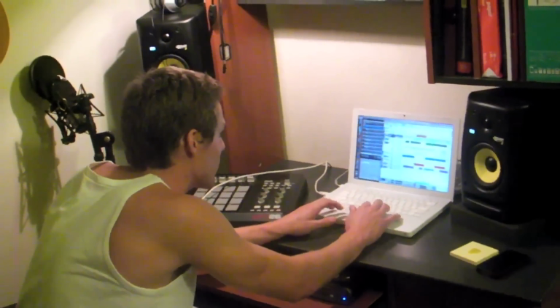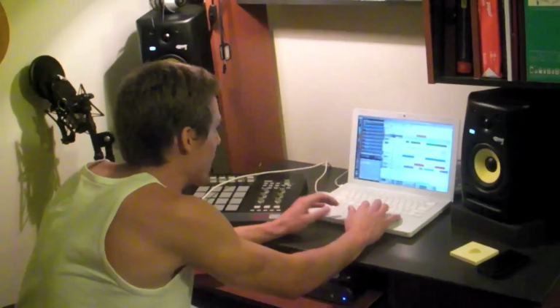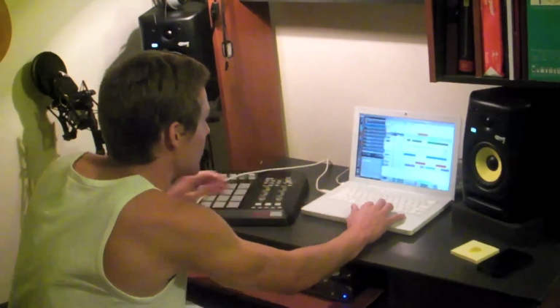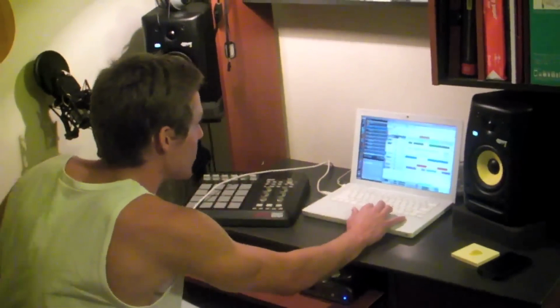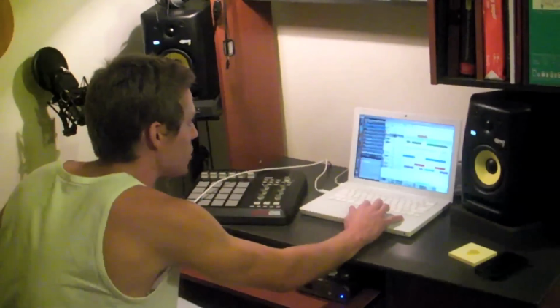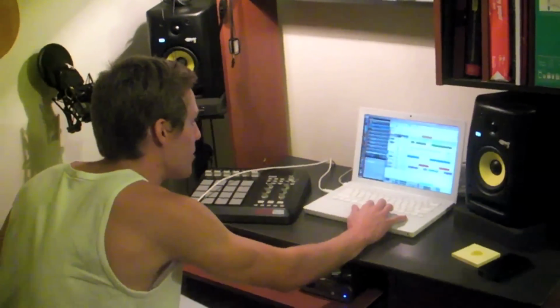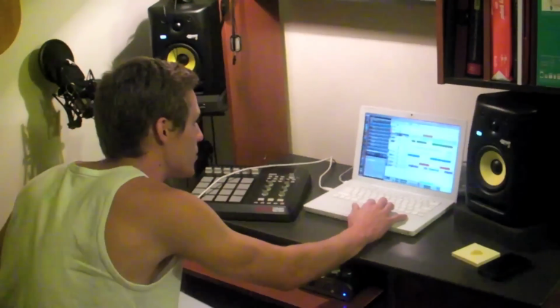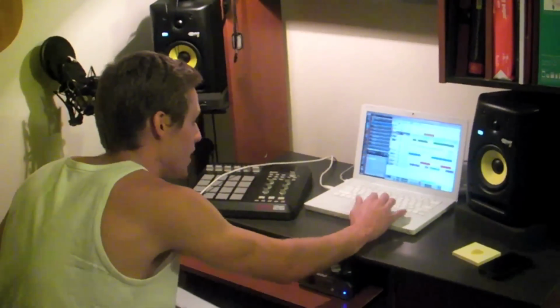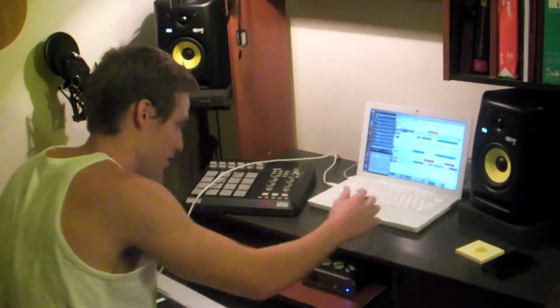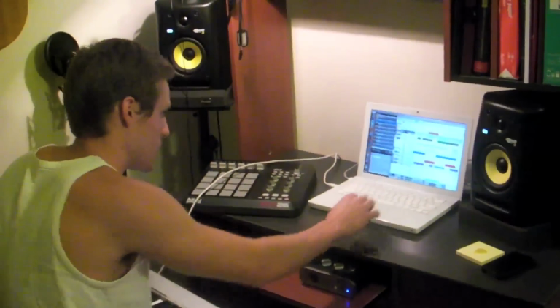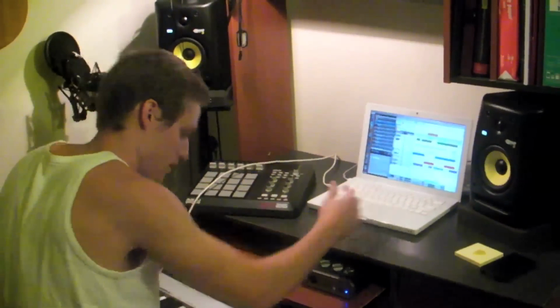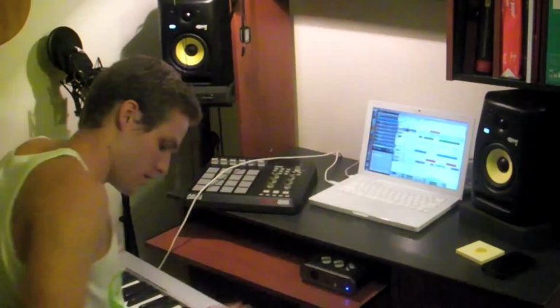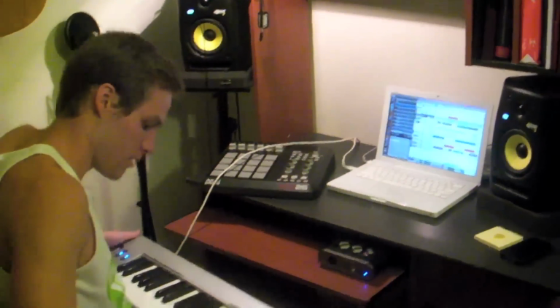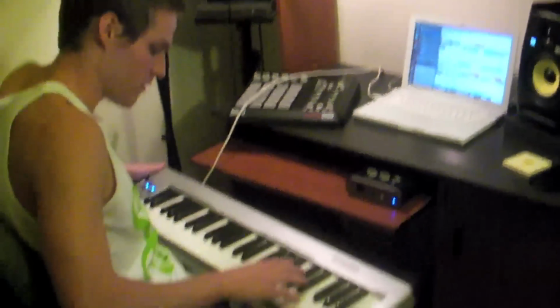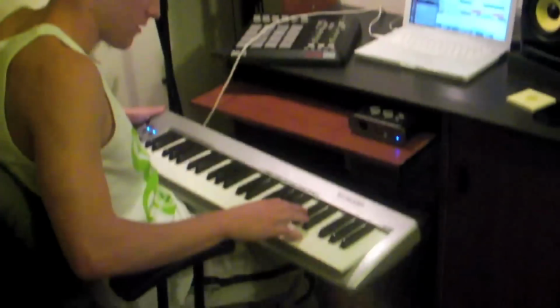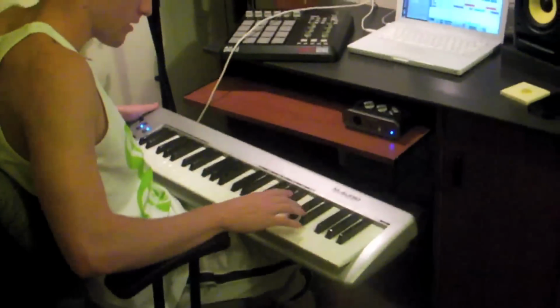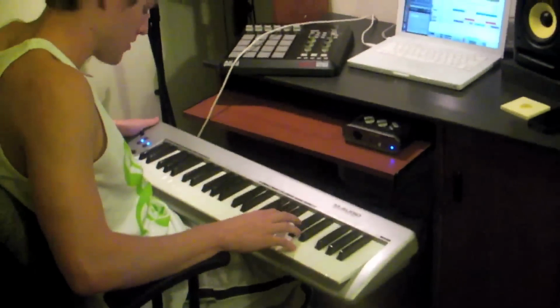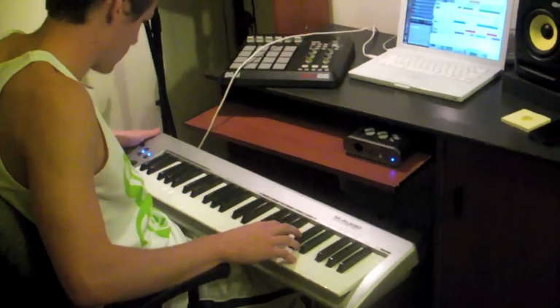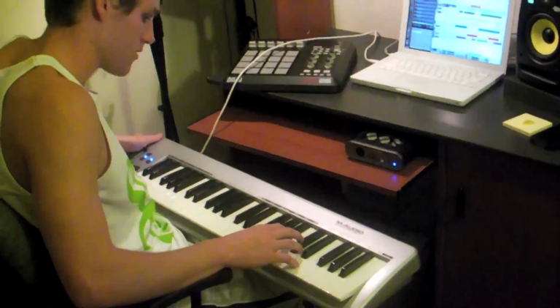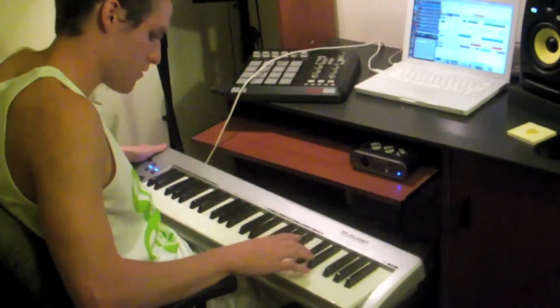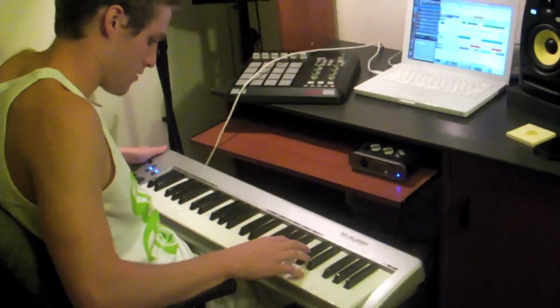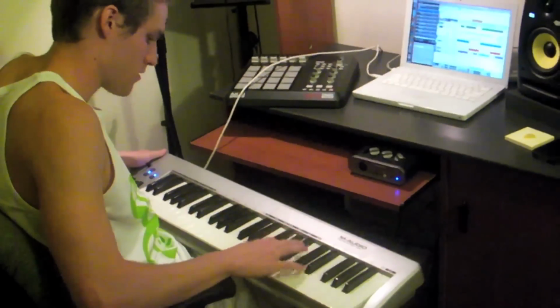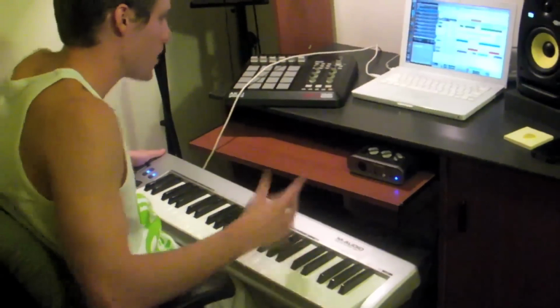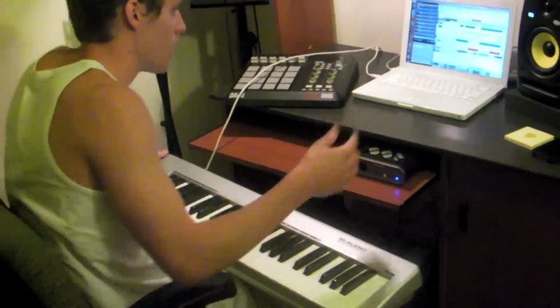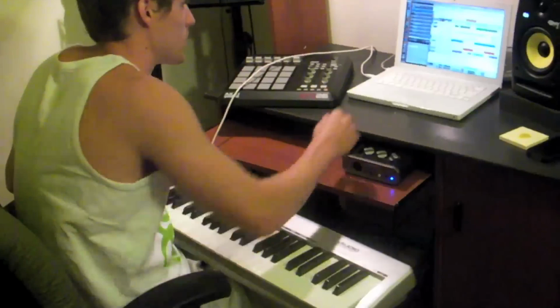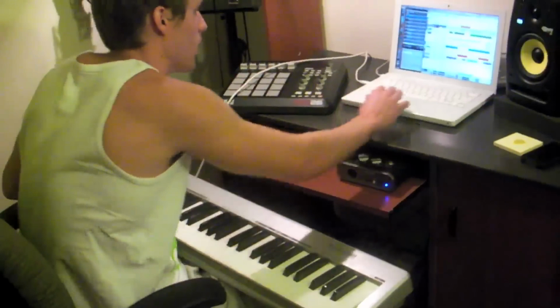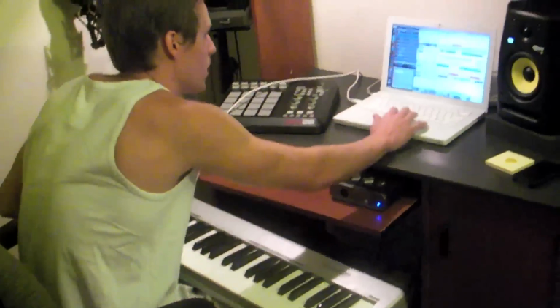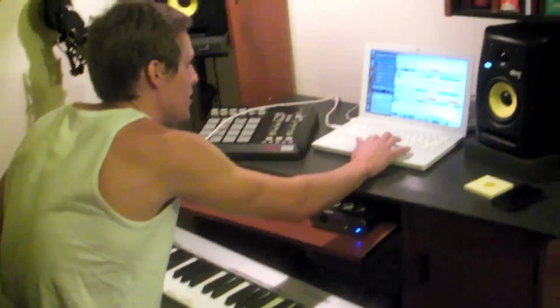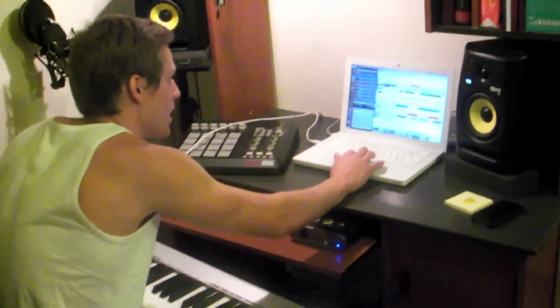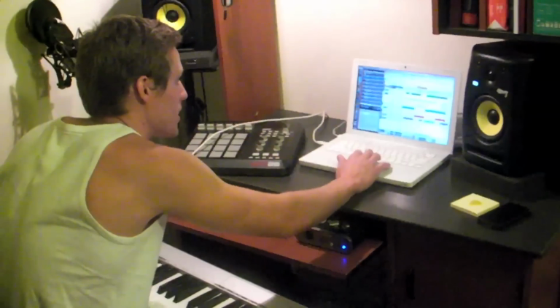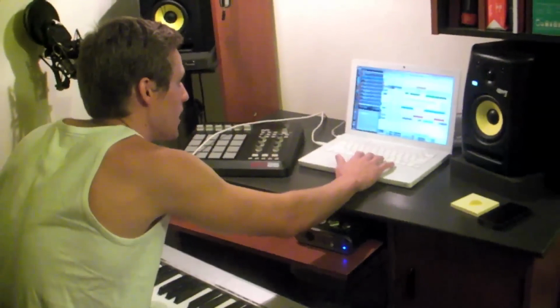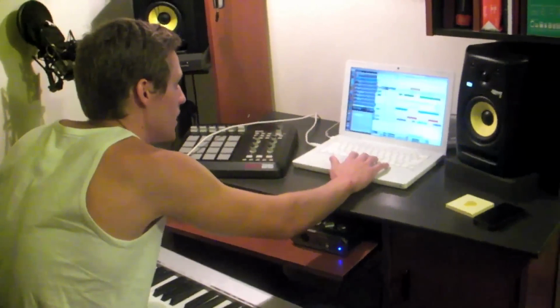And then from there I added in a little bit more of a choppy string. So those guys right there sound like this.